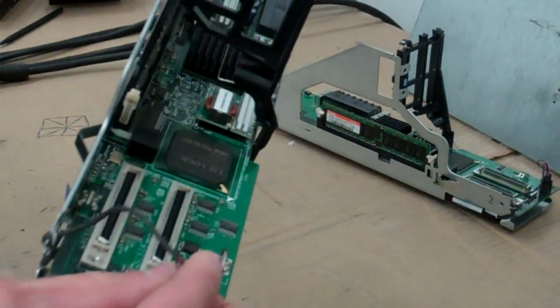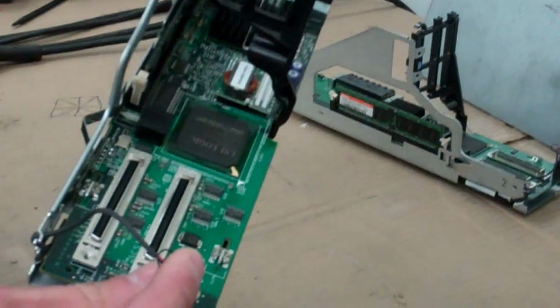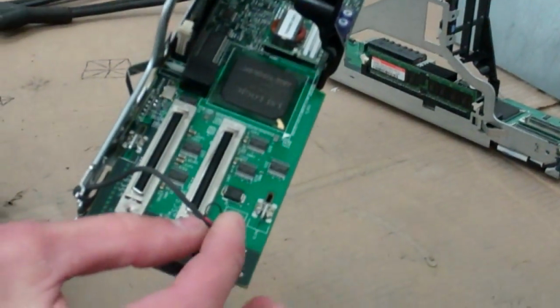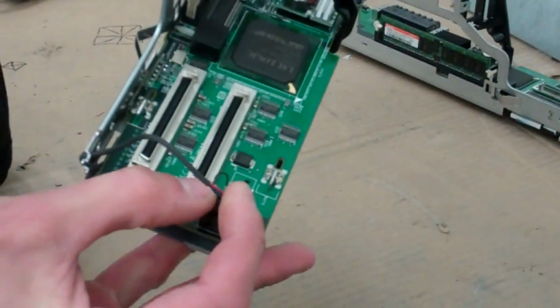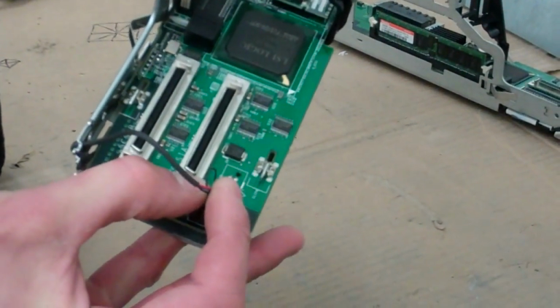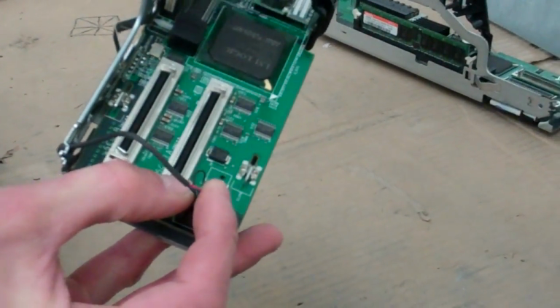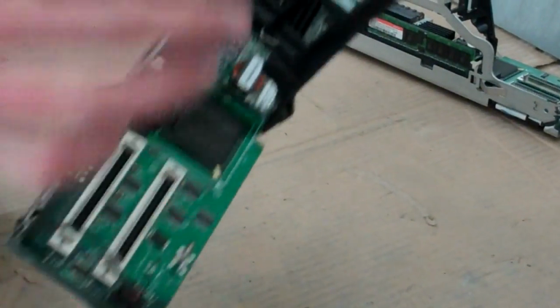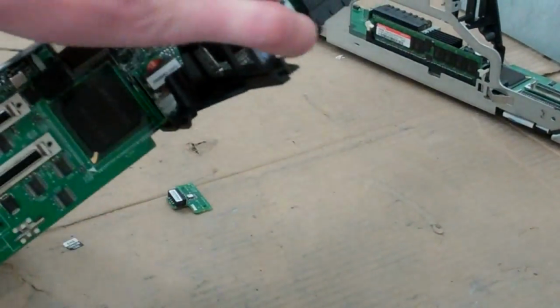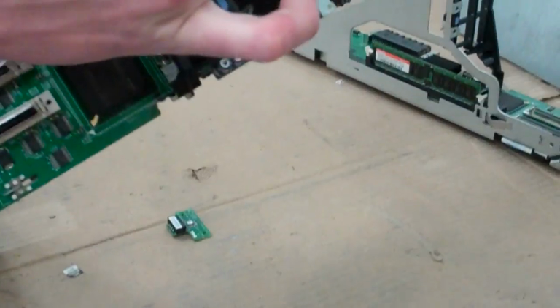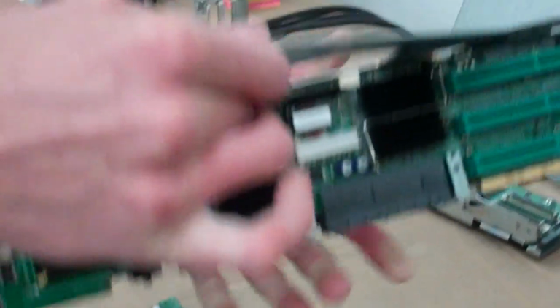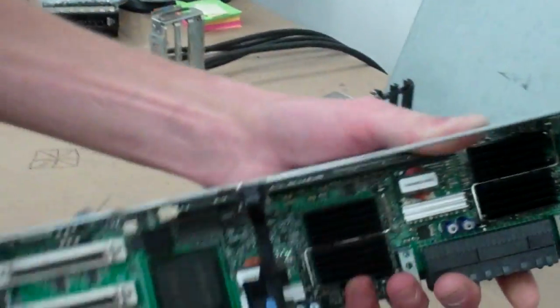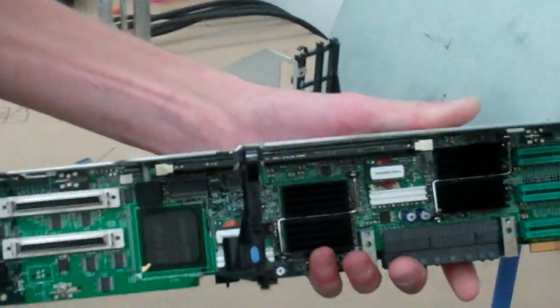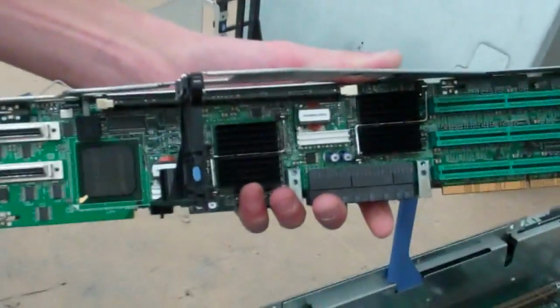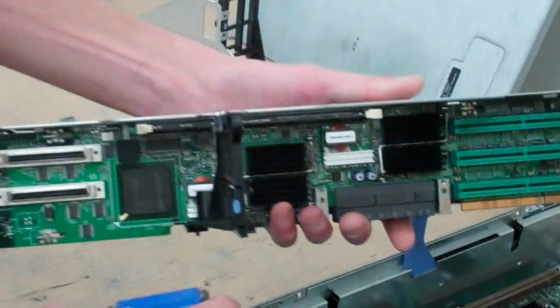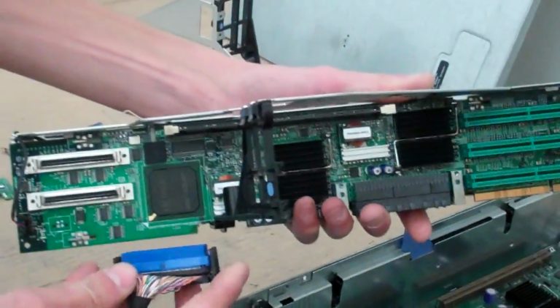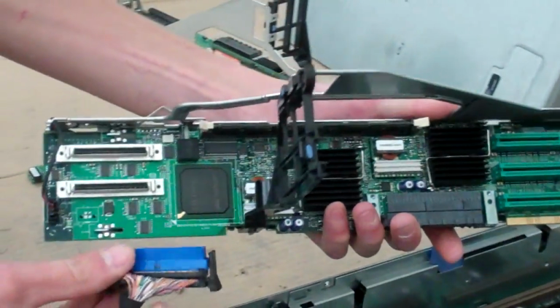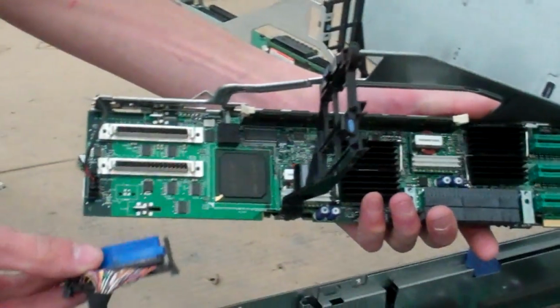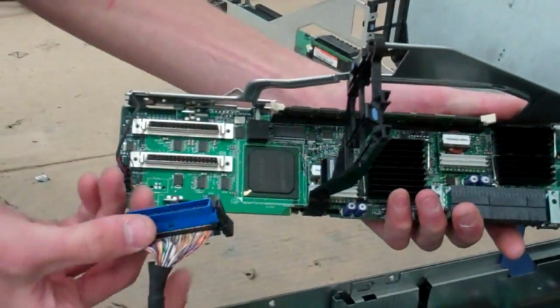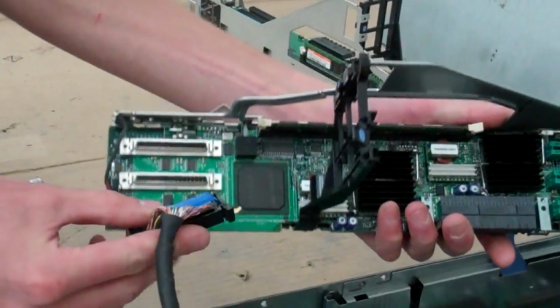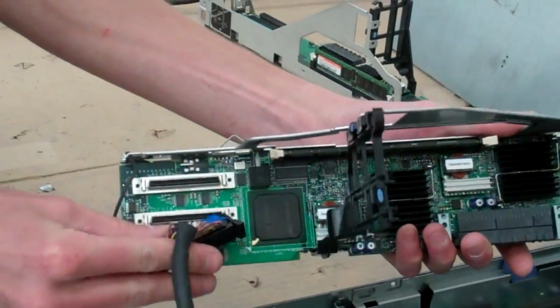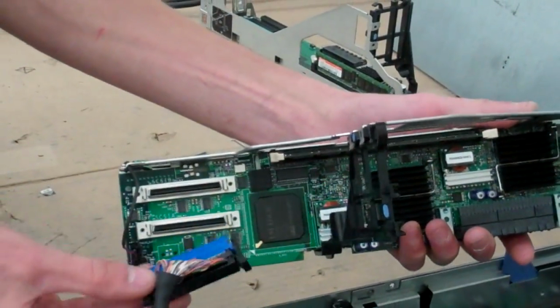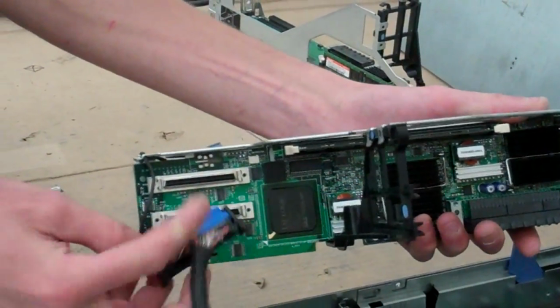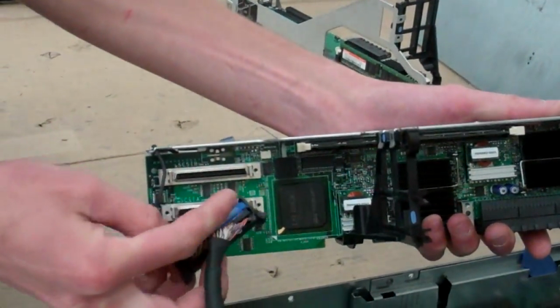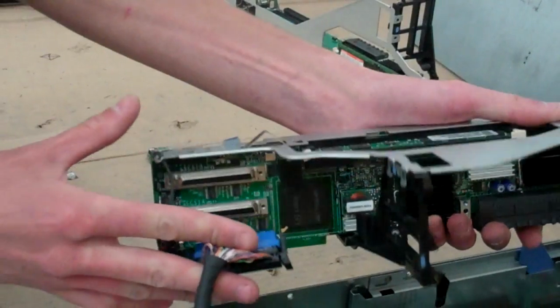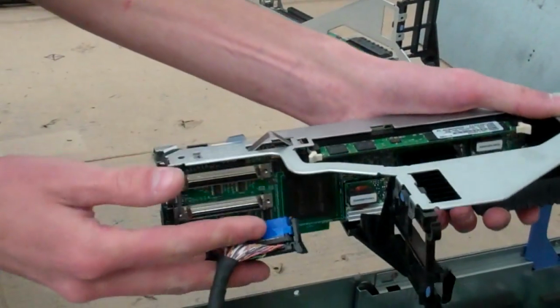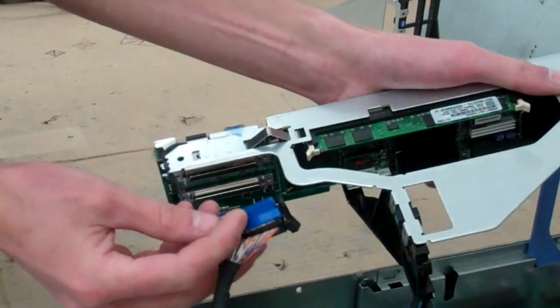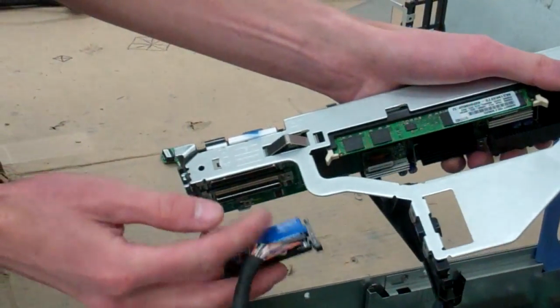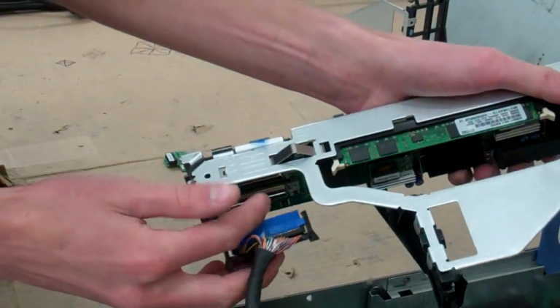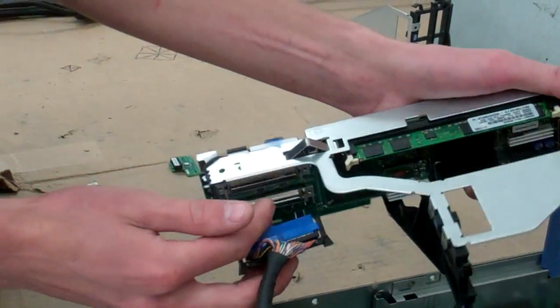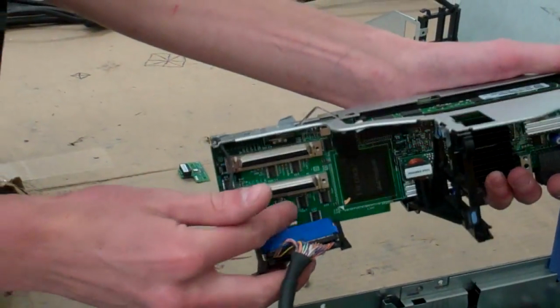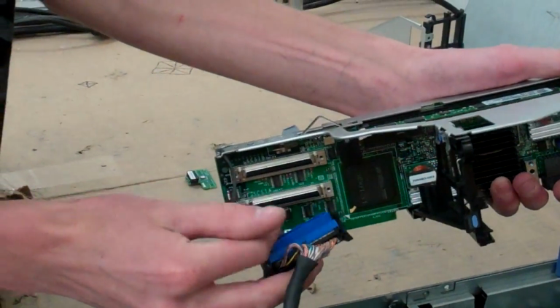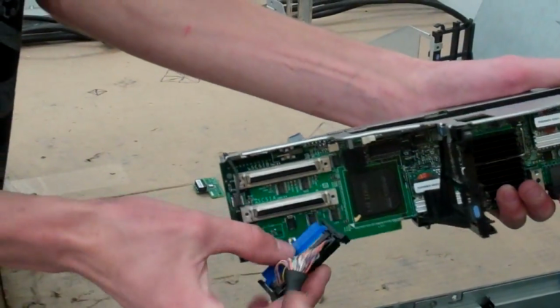There's a clip on the back. We have our SCSI cable — depending on your setup you might have two, but since we have the one, we're going for channel A, which is on the bottom.